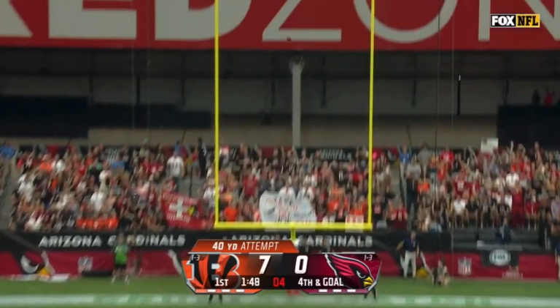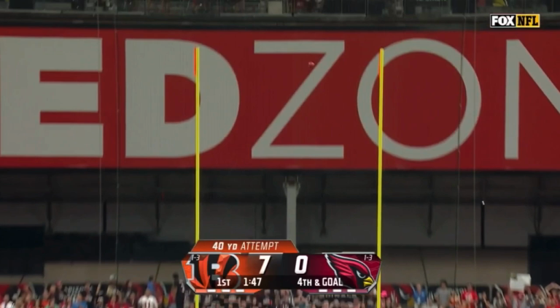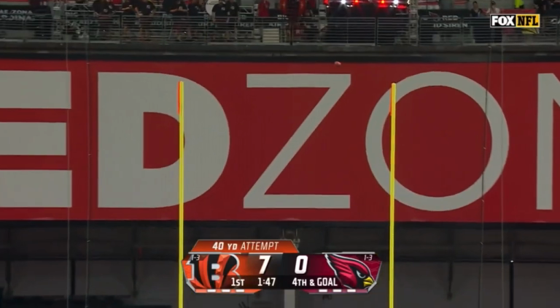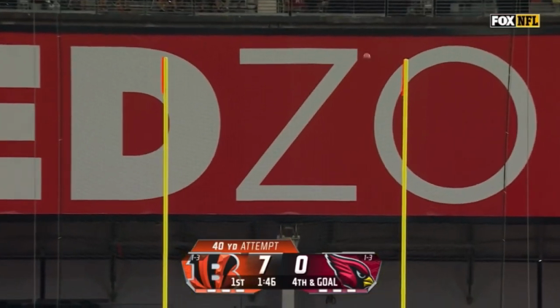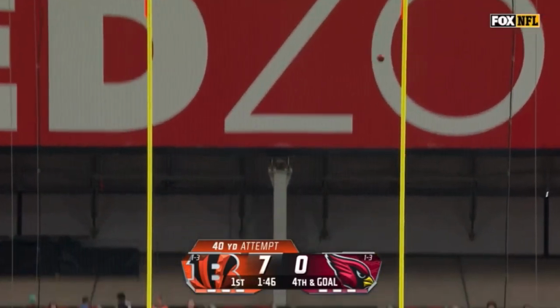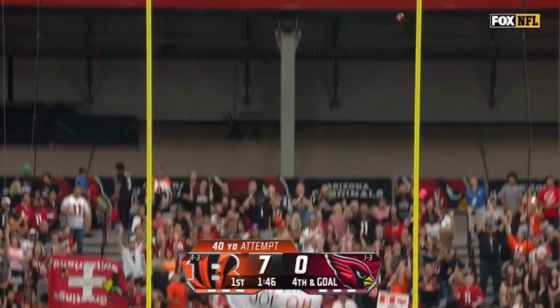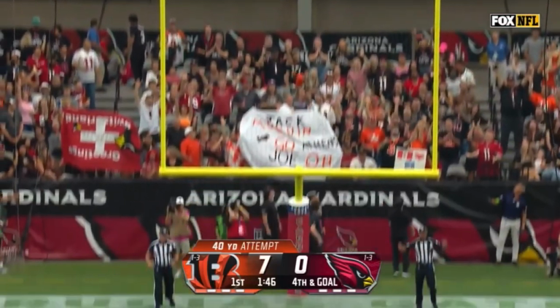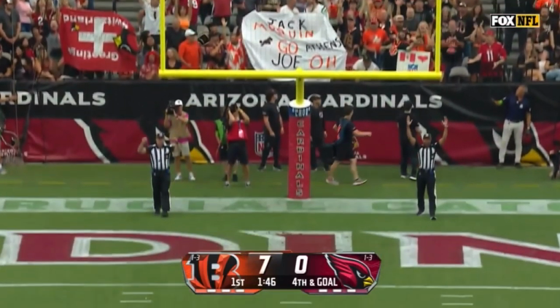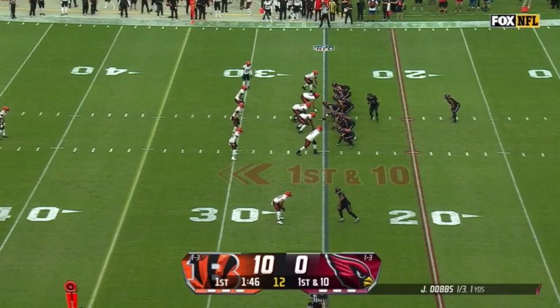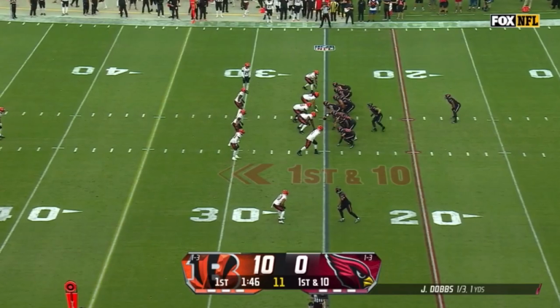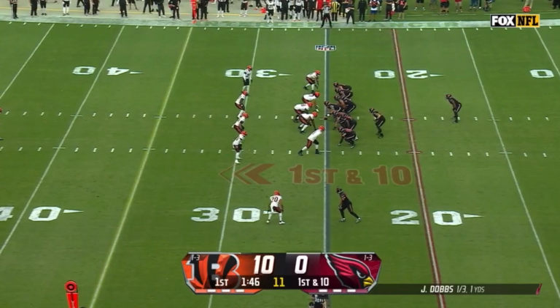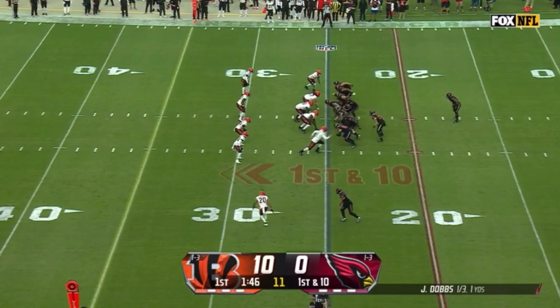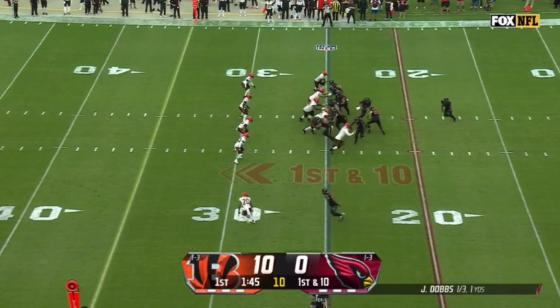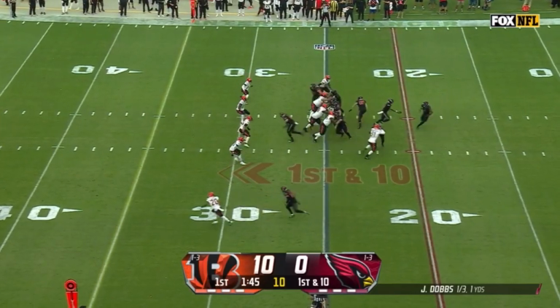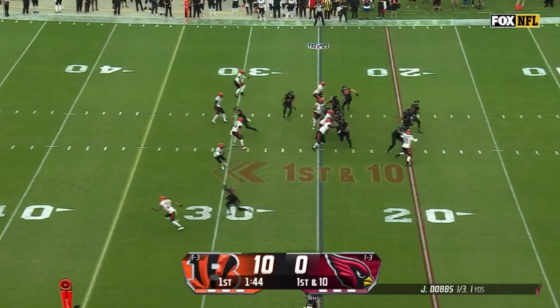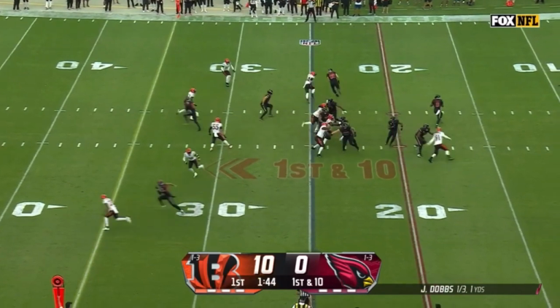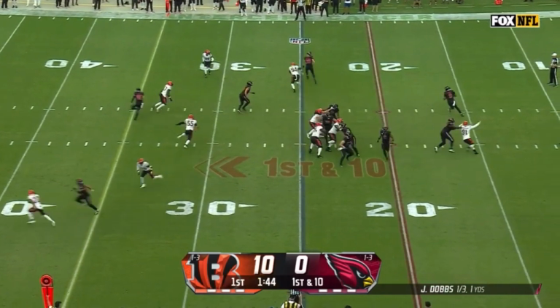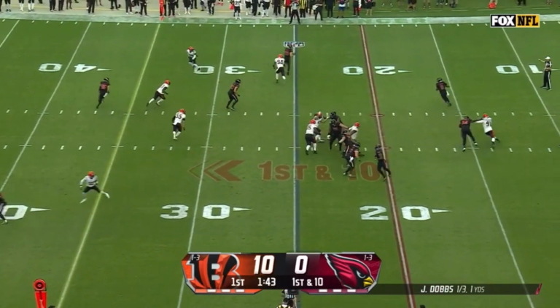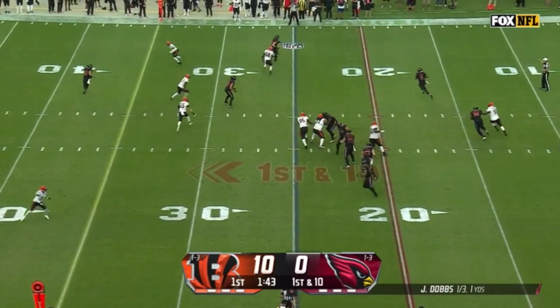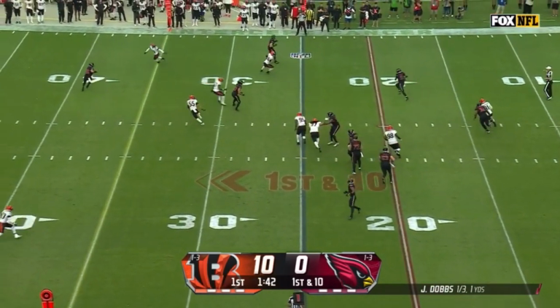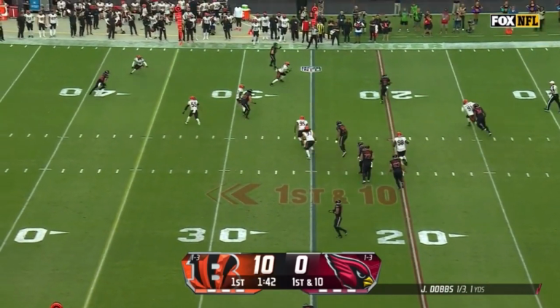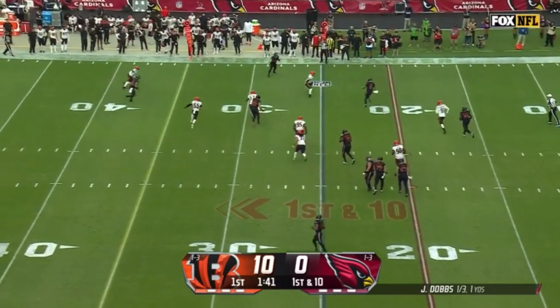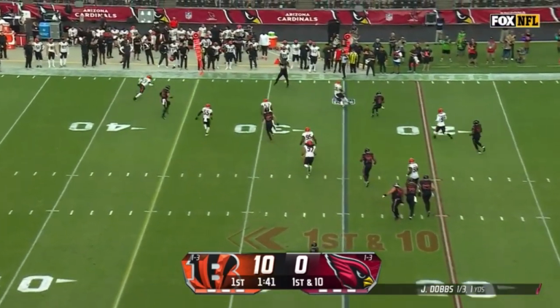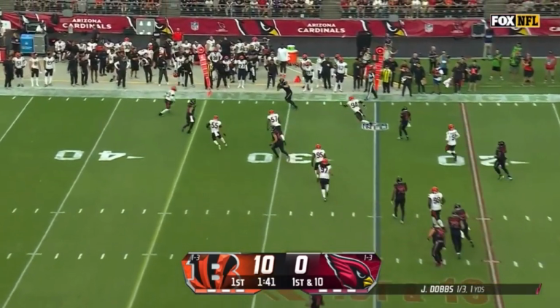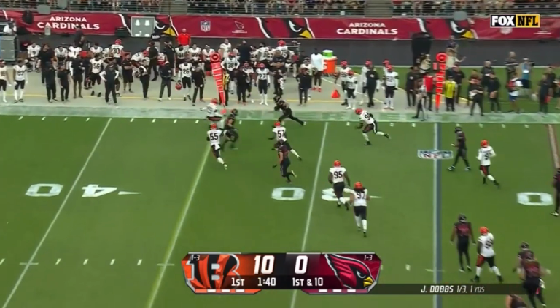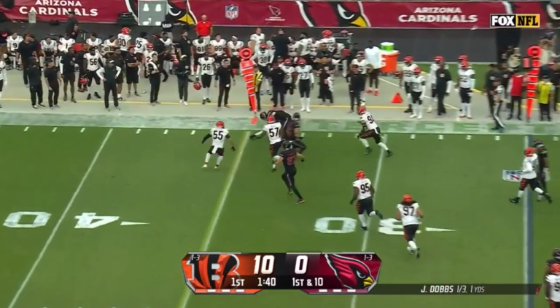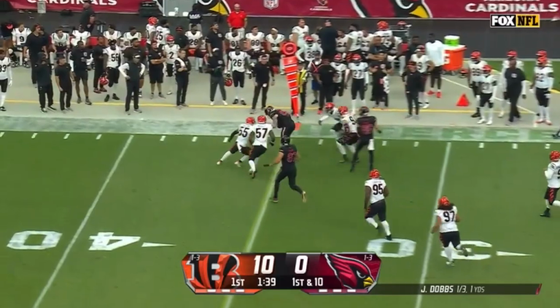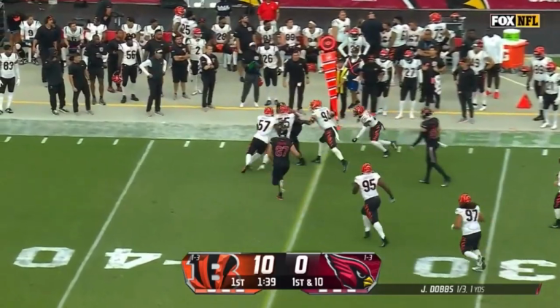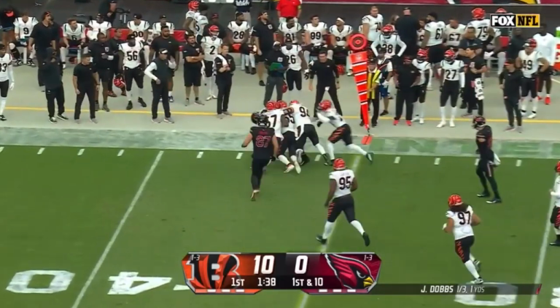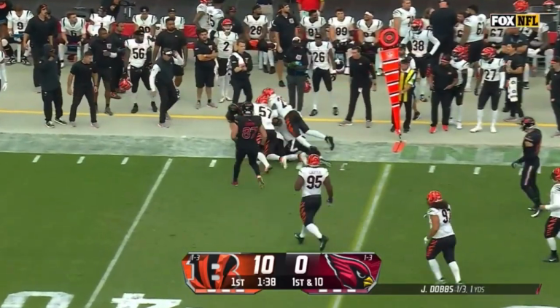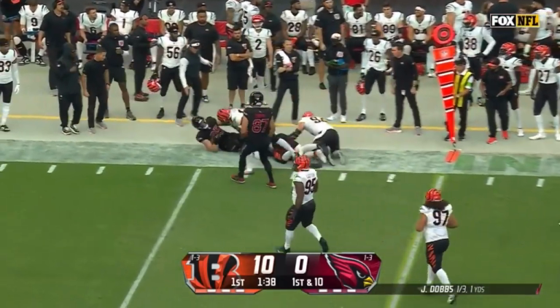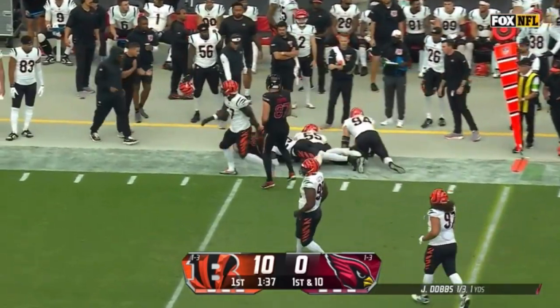McPherson from 40 puts three on the board. Off the play fake for the Cardinals, roll into the right, Dobbs checks it short. Catch made and there's a first down for Arizona.